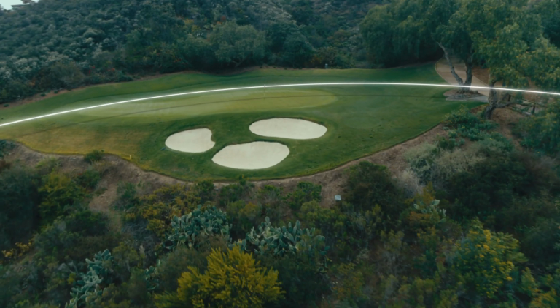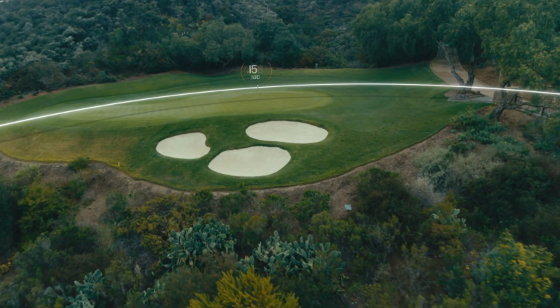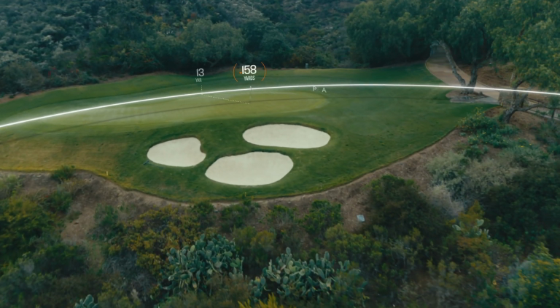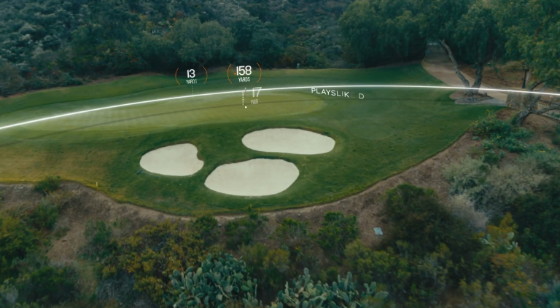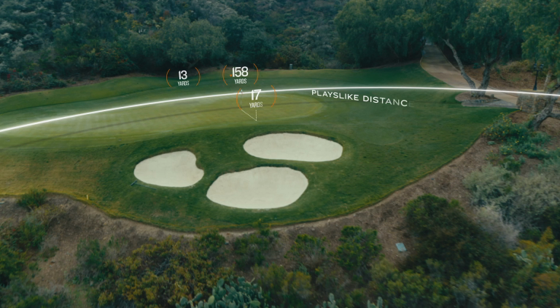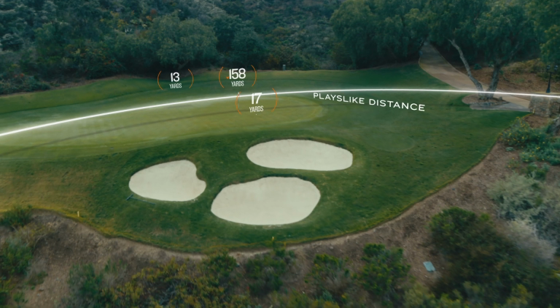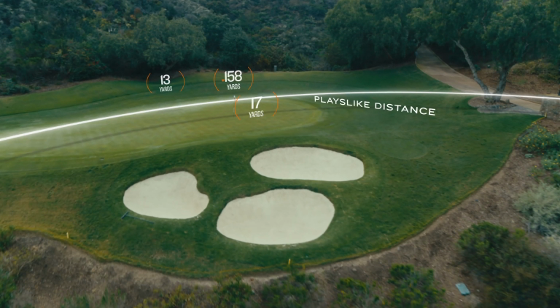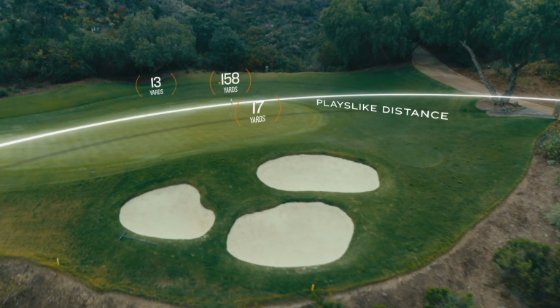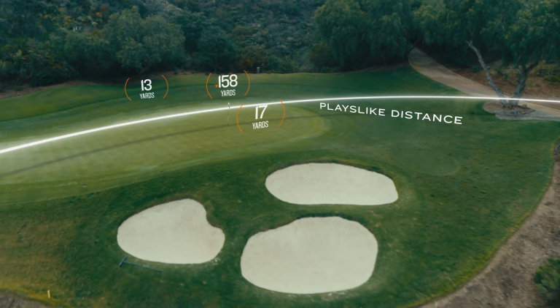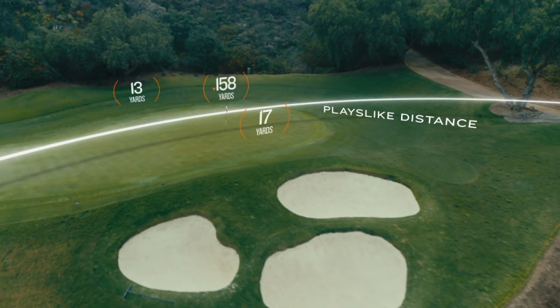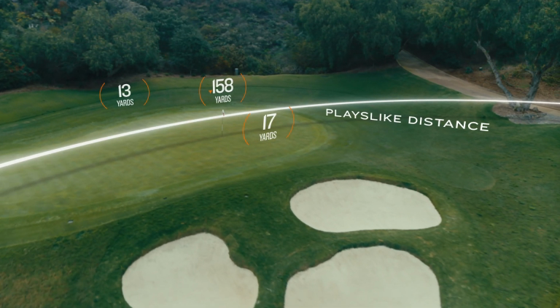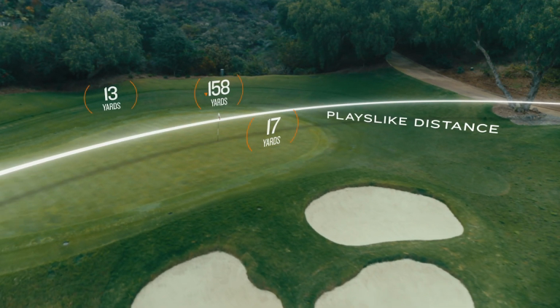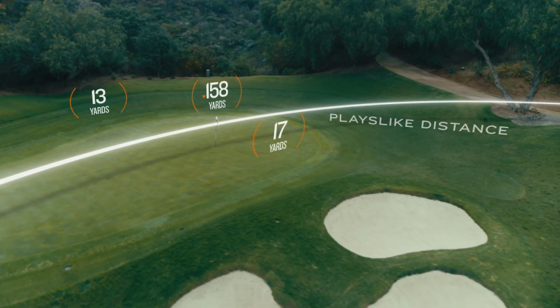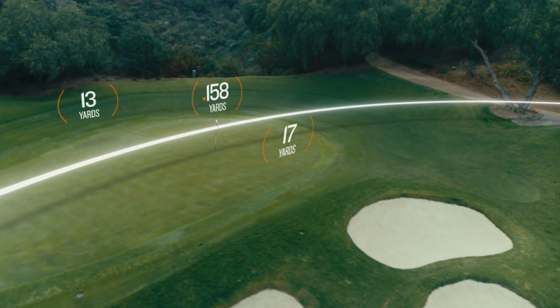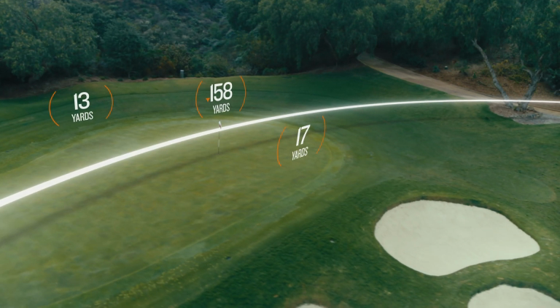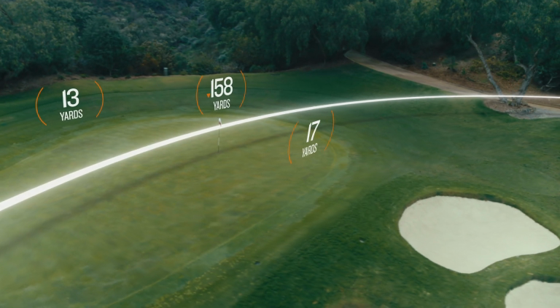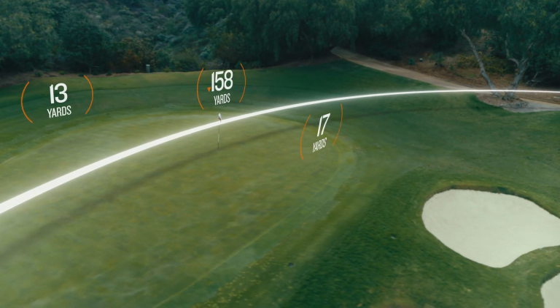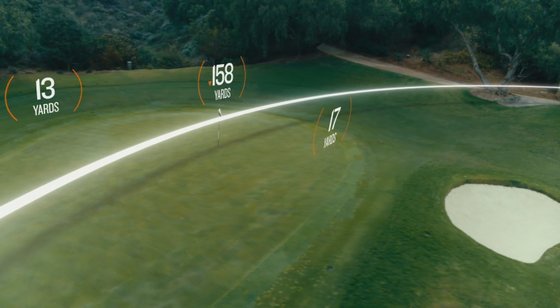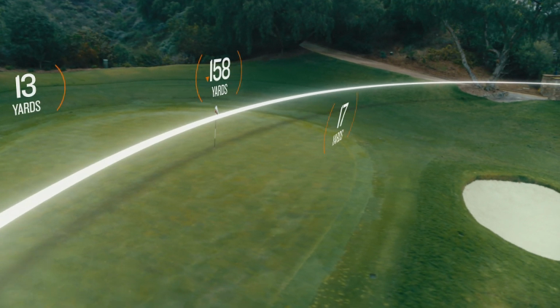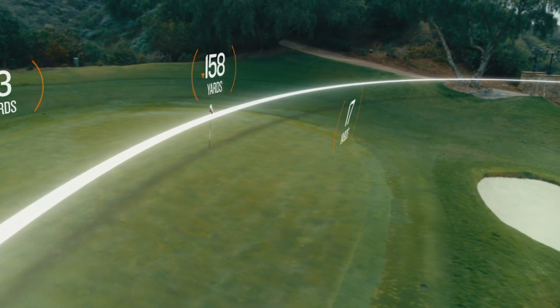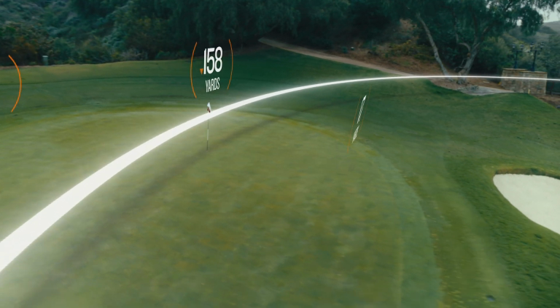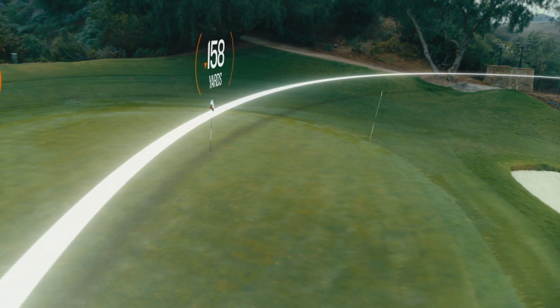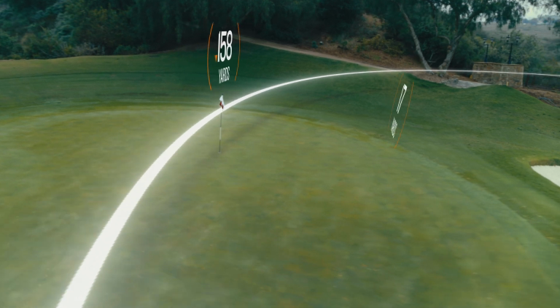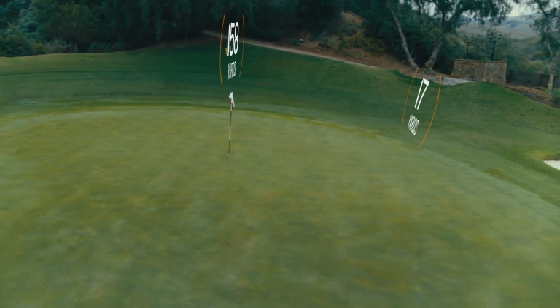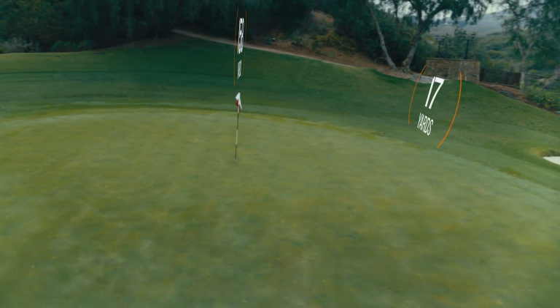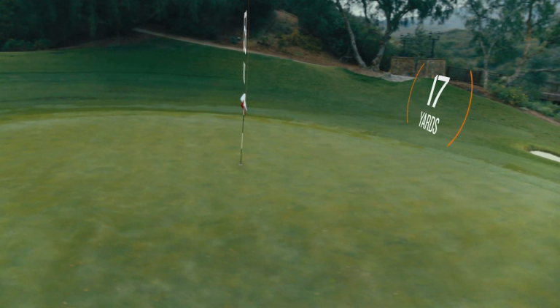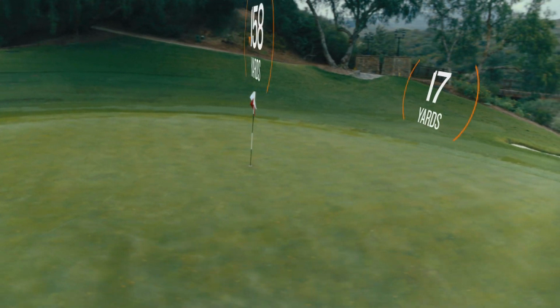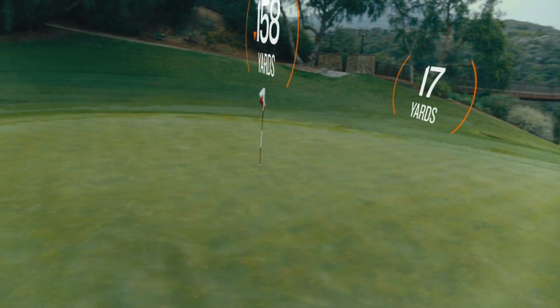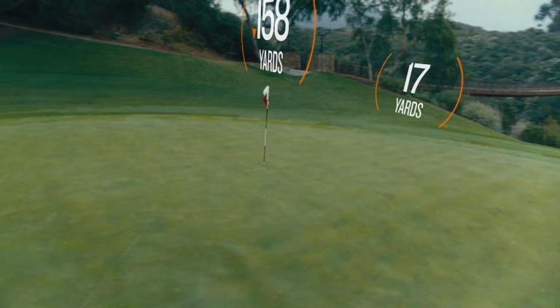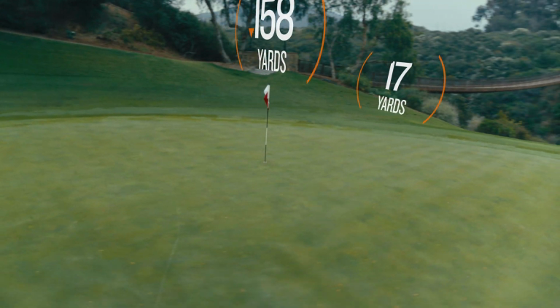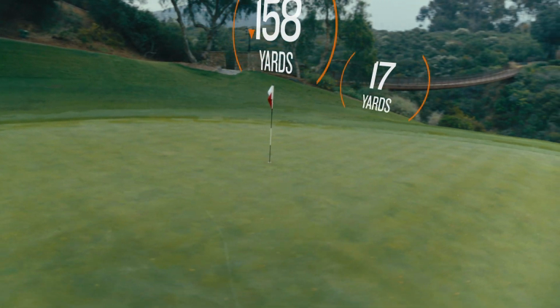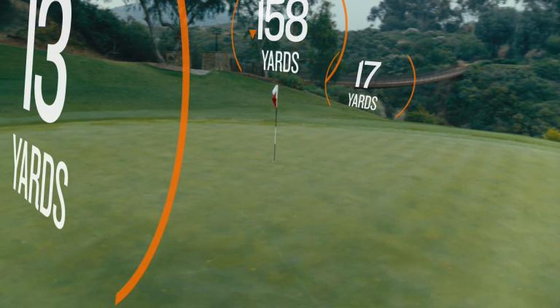Plus, get Plays Like distance adjusted for elevation. And when paired with the compatible Garmin Golf device, you'll see your distance from the pin to the front and back of the green.